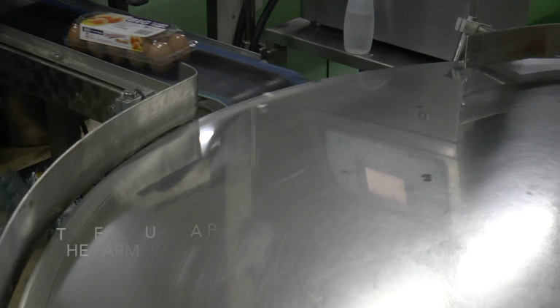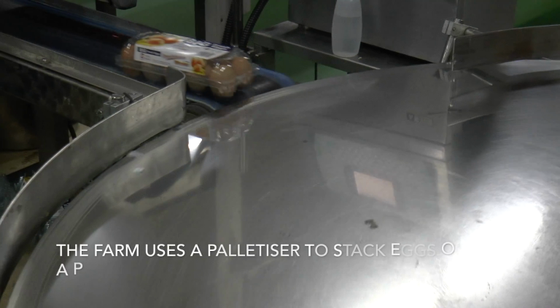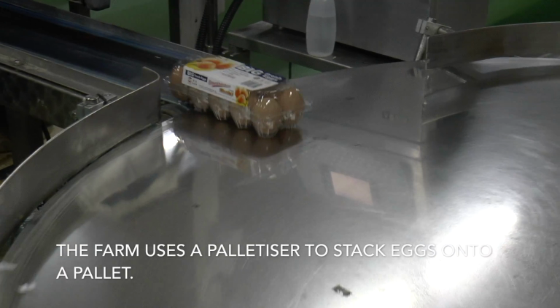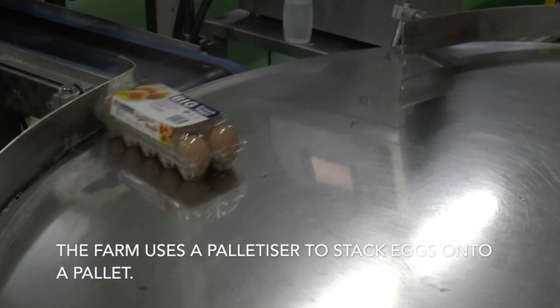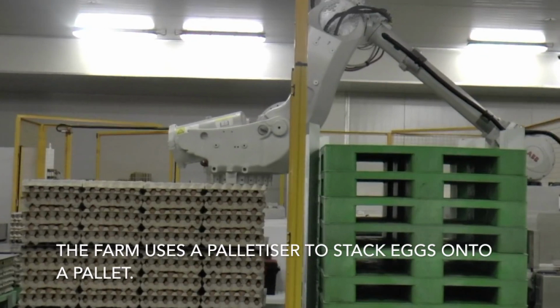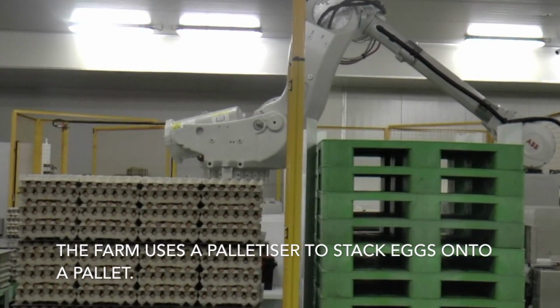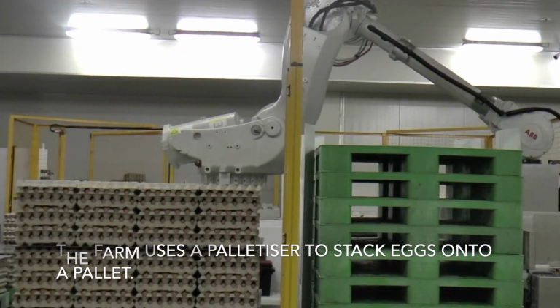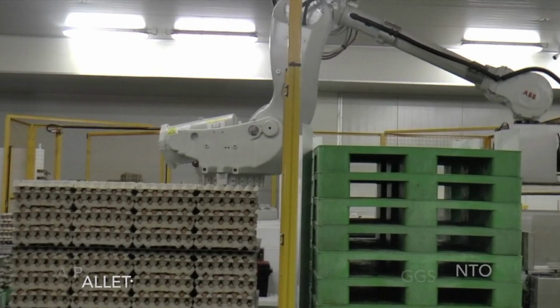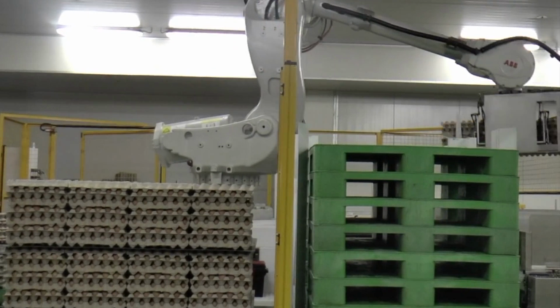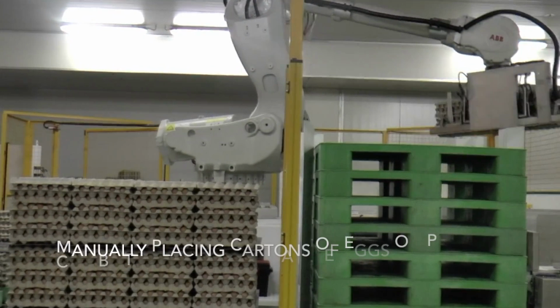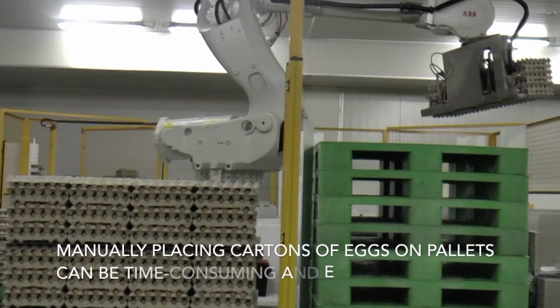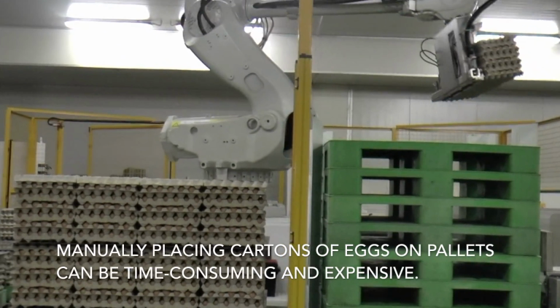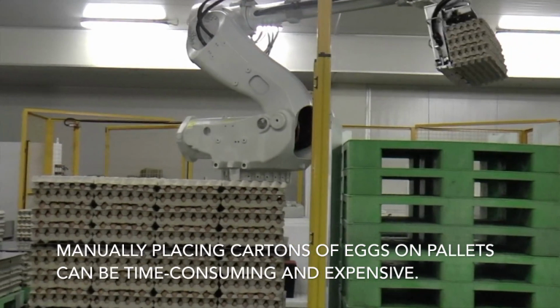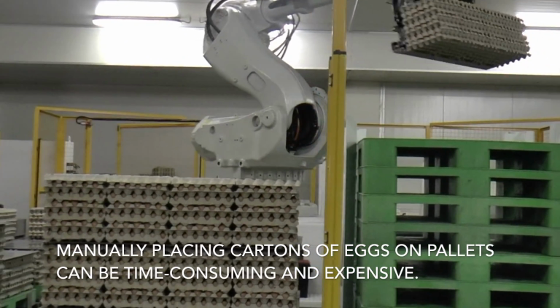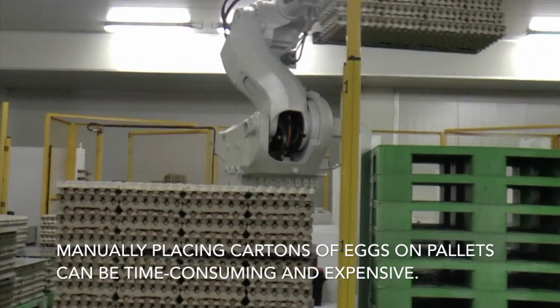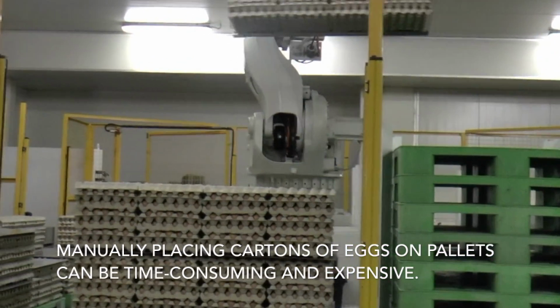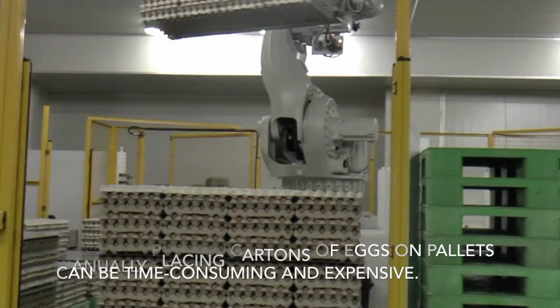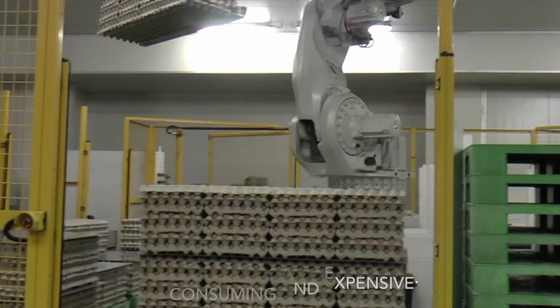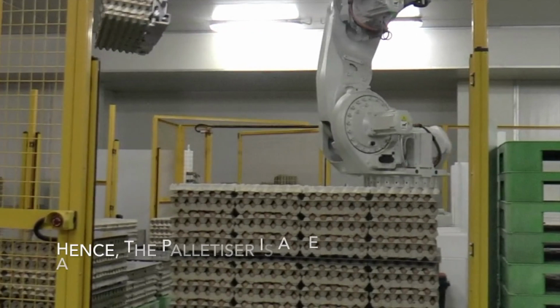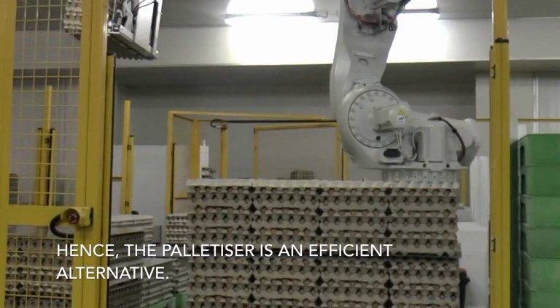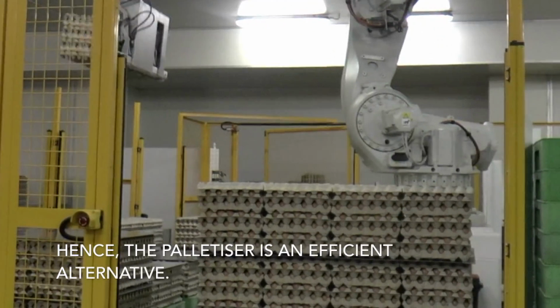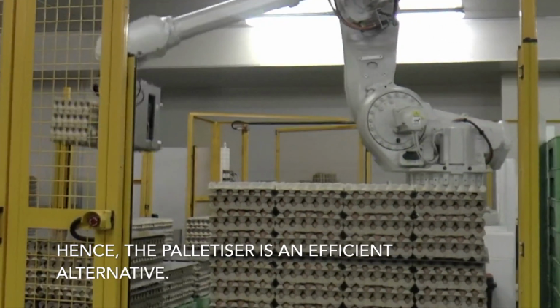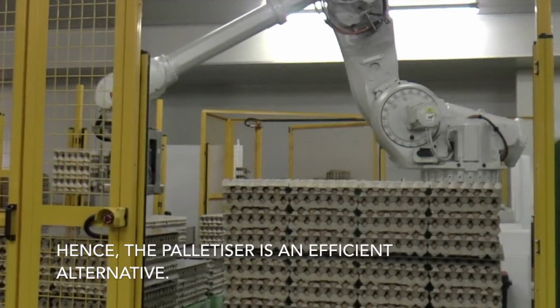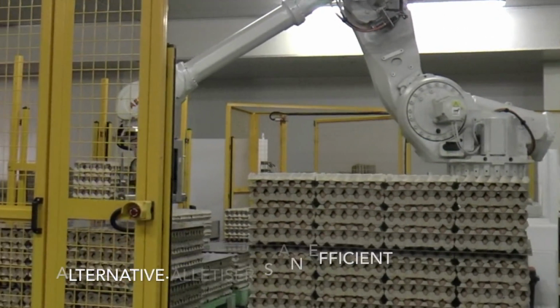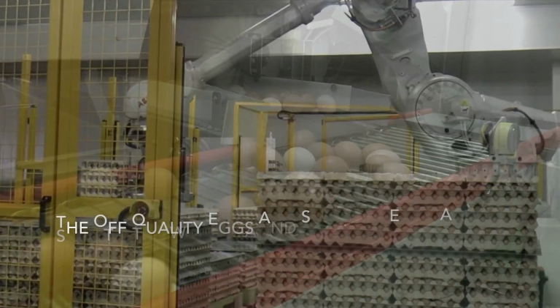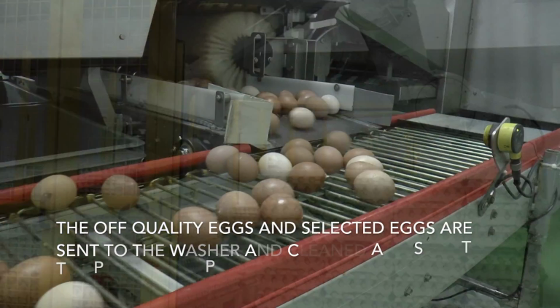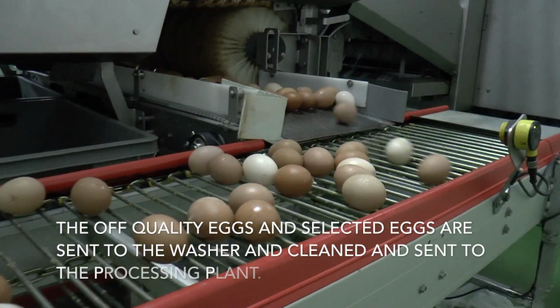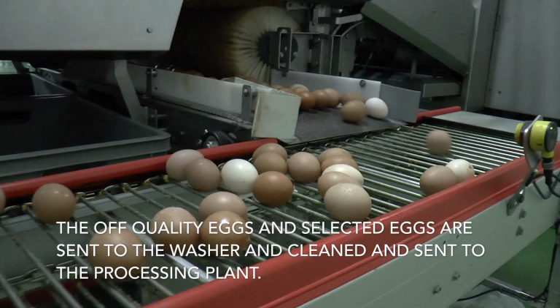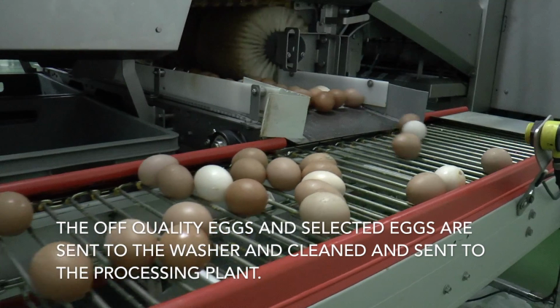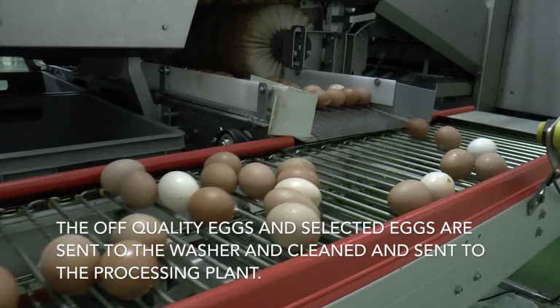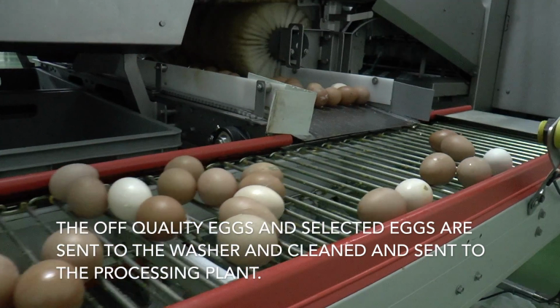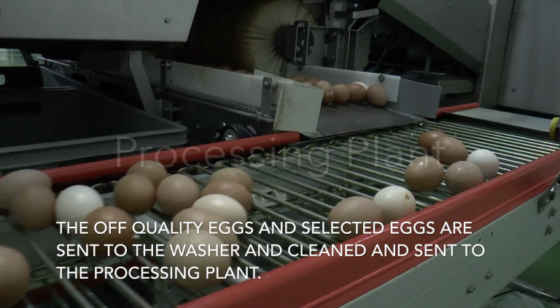The farm uses a palletizer to stack eggs onto a pallet. Manually placing cartons of eggs on a pallet can be time consuming and expensive. Hence, the palletizer is an efficient alternative.